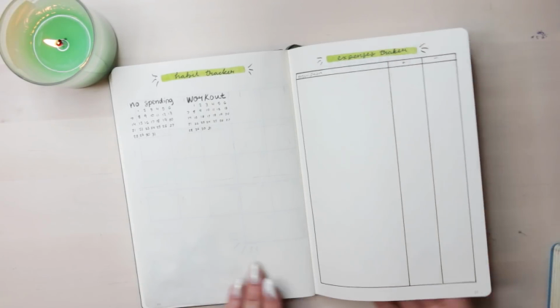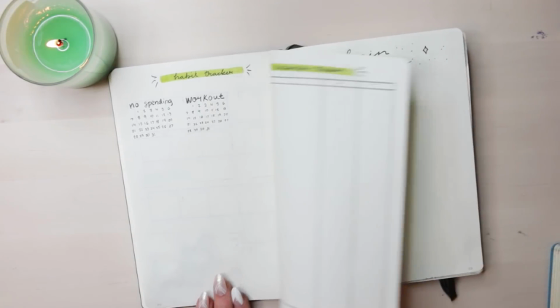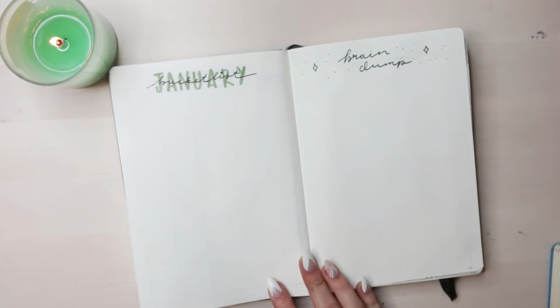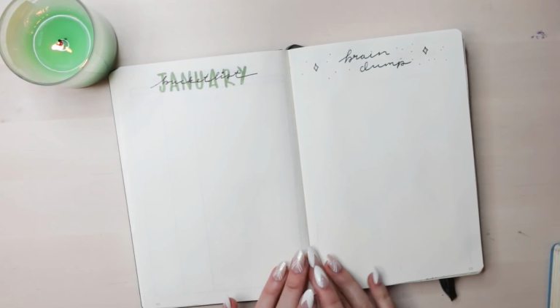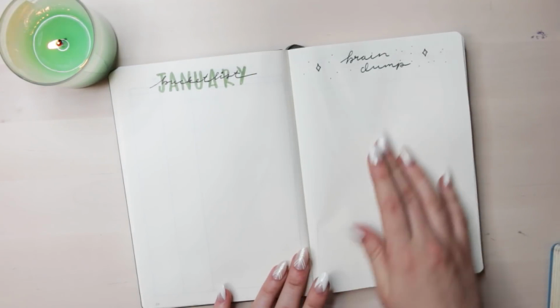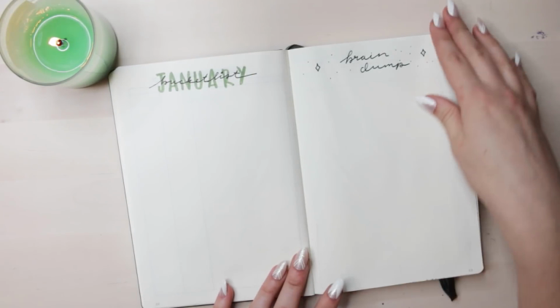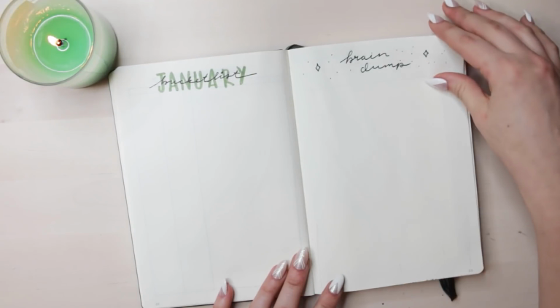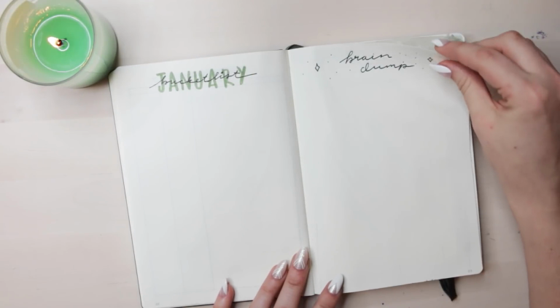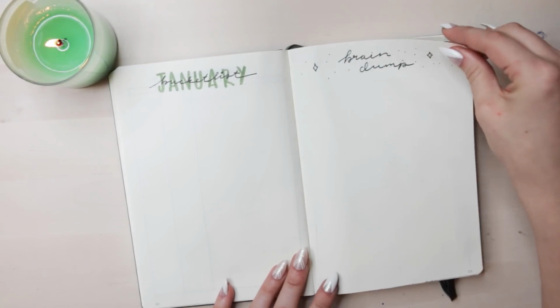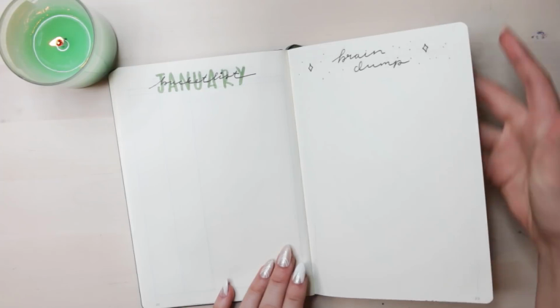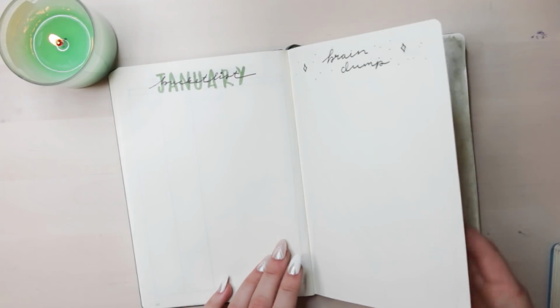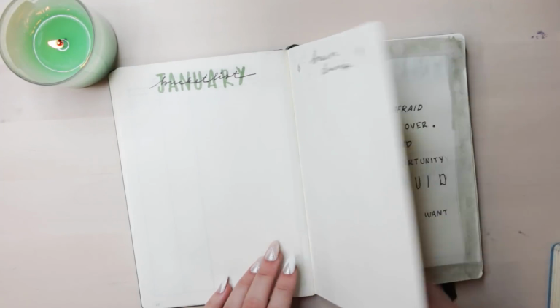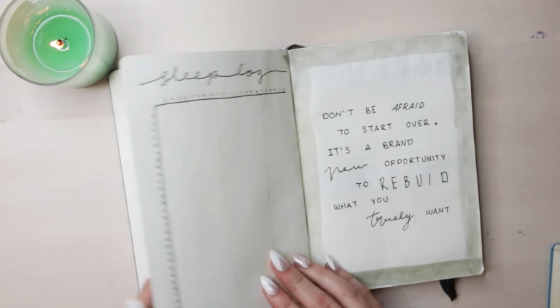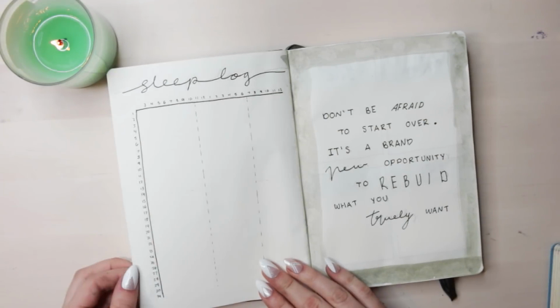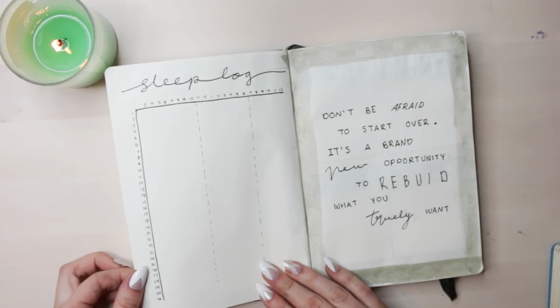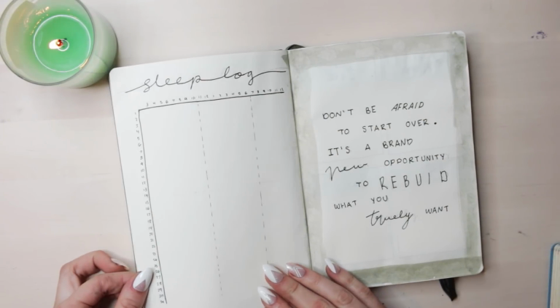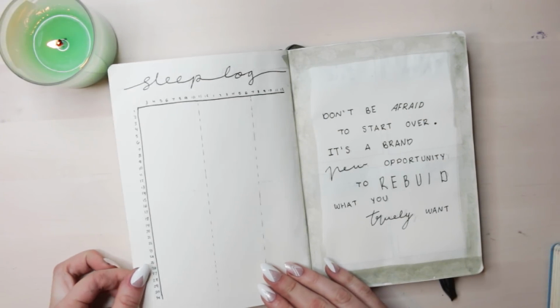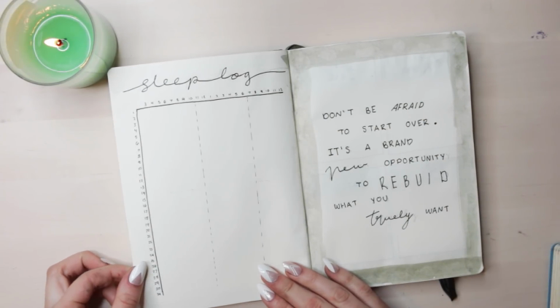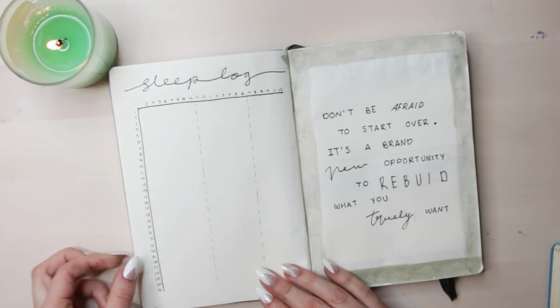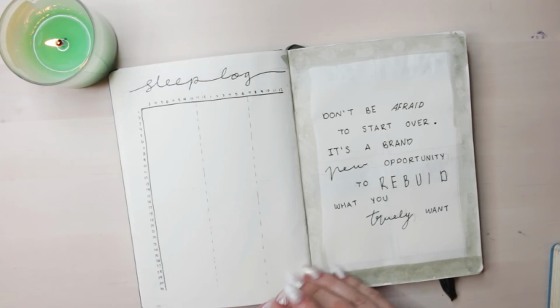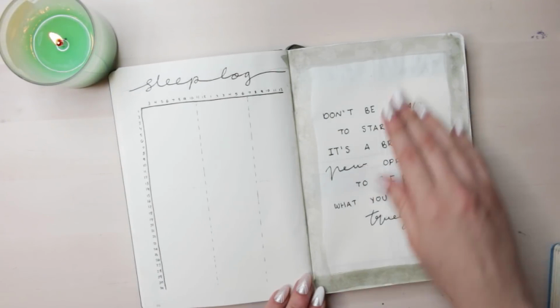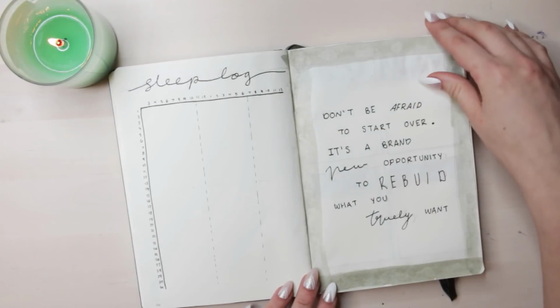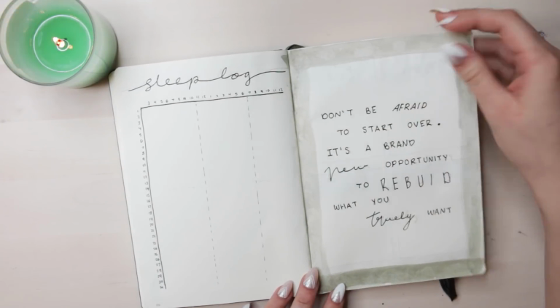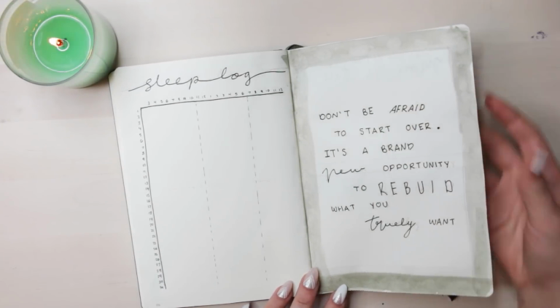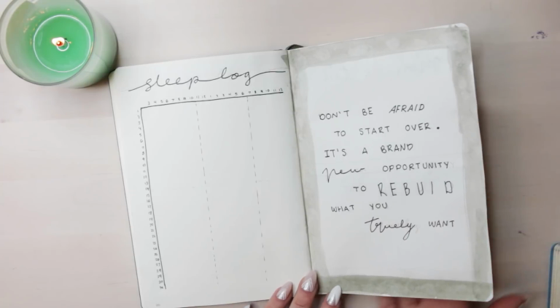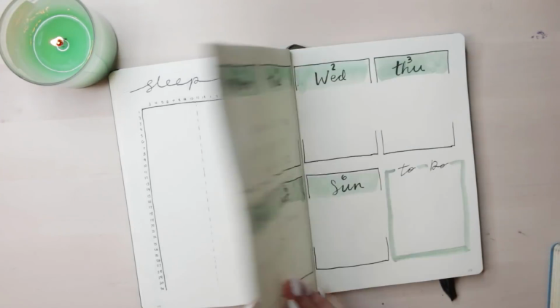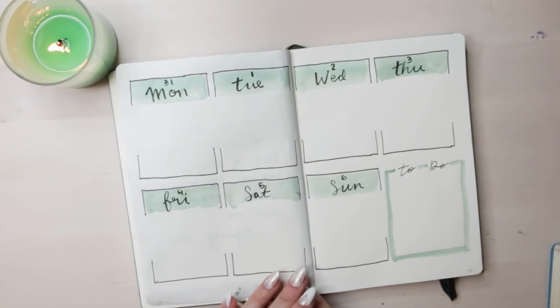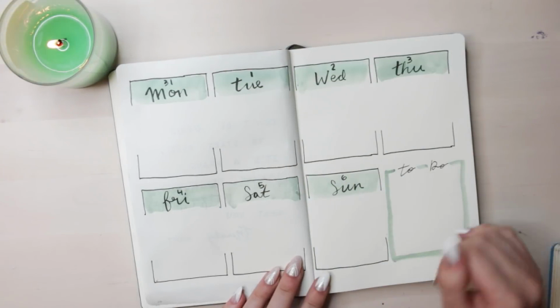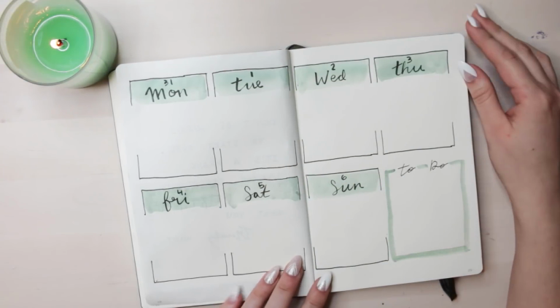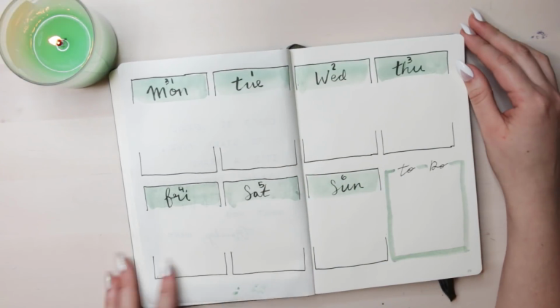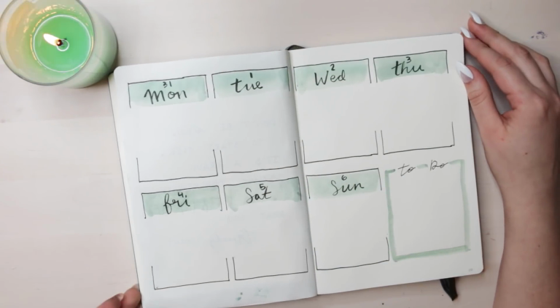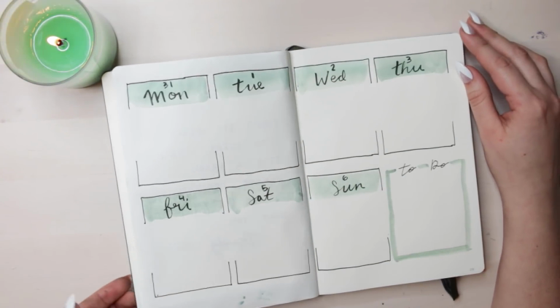If you haven't yet, make sure you check out my 2019 bullet journal setup — I love that video as well. Don't forget to like, comment, and subscribe, and tap that bell for notifications because I post every week. Alright guys, I love you to the end of space and back. Bye!